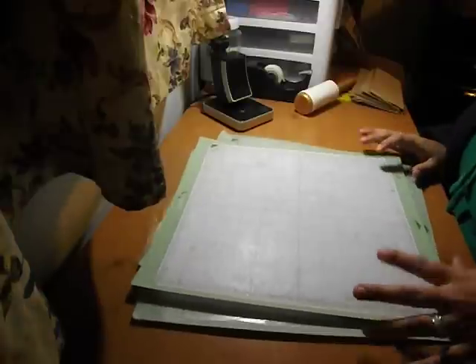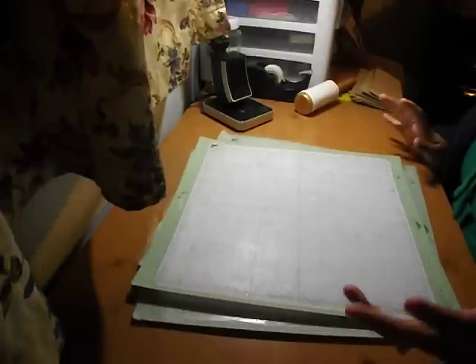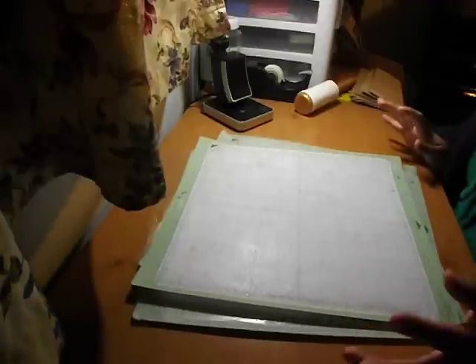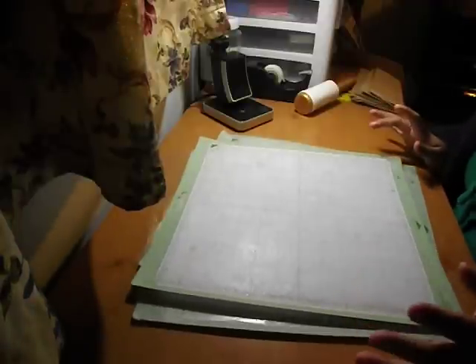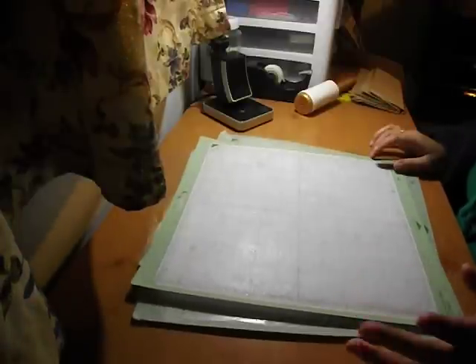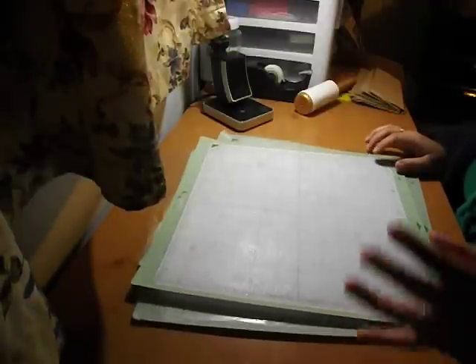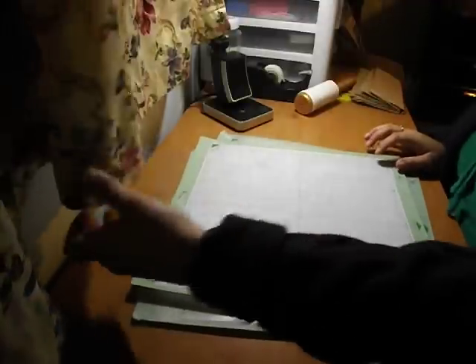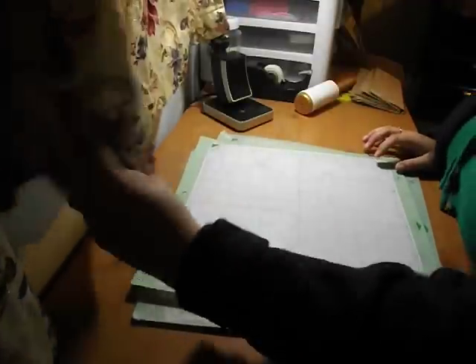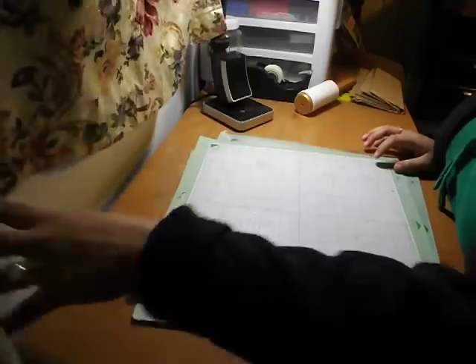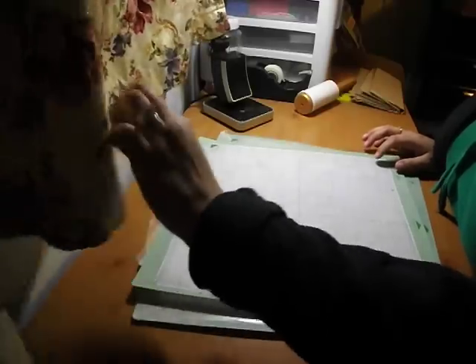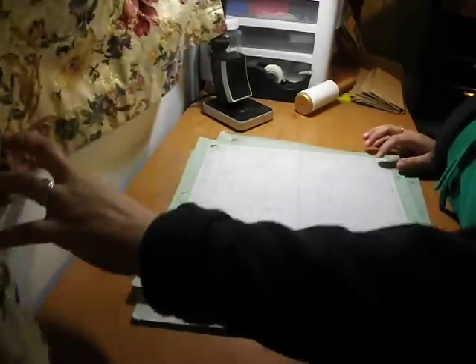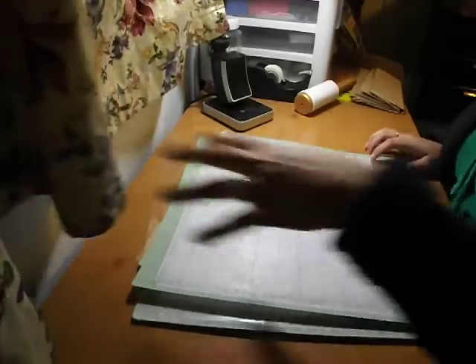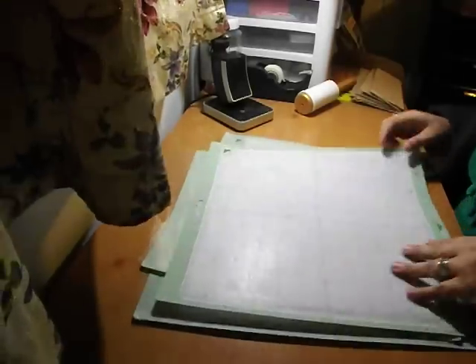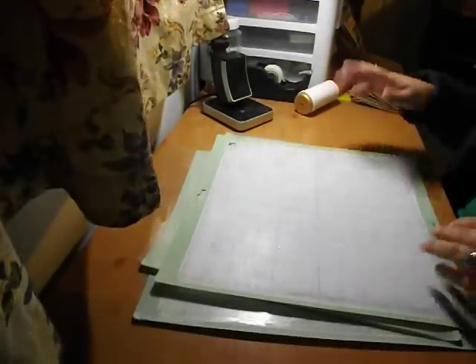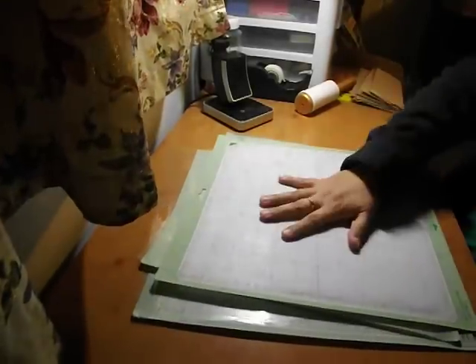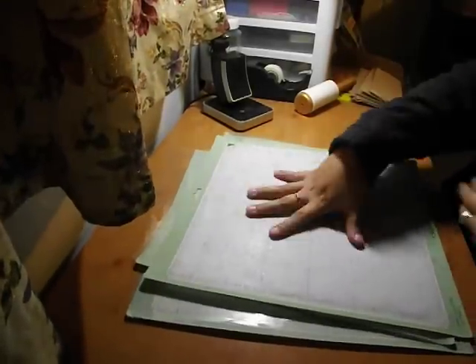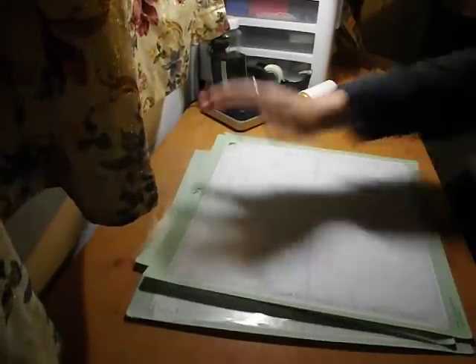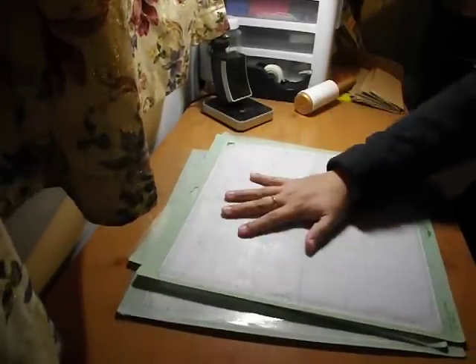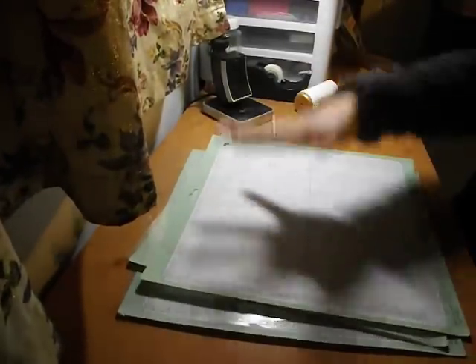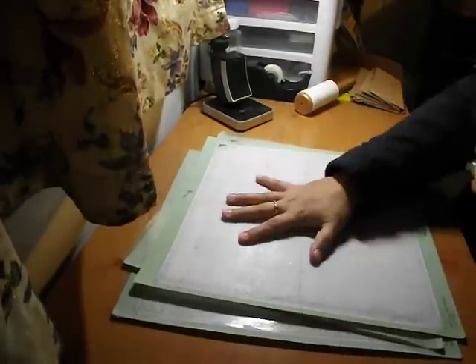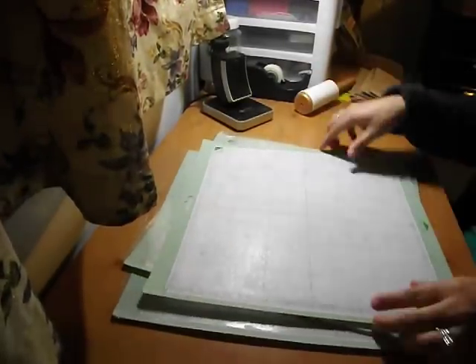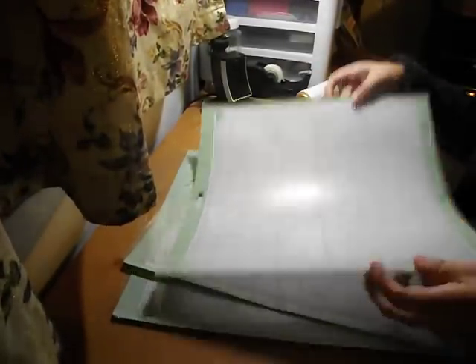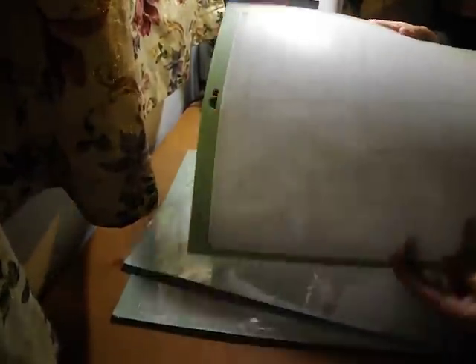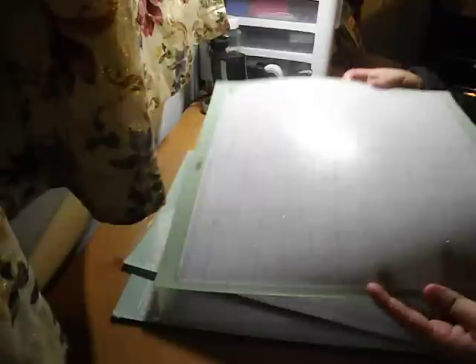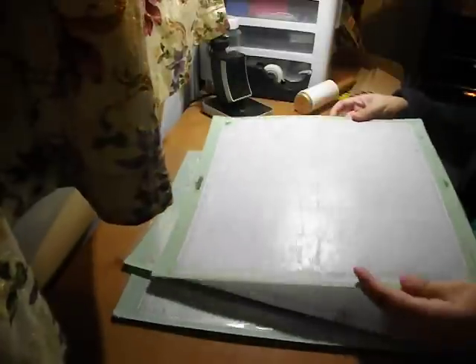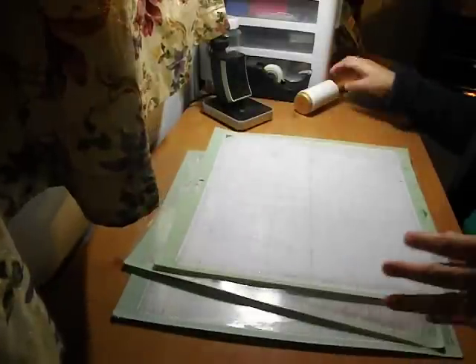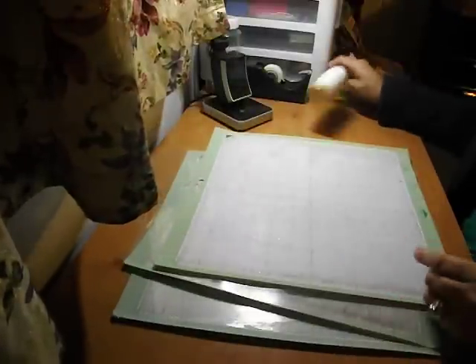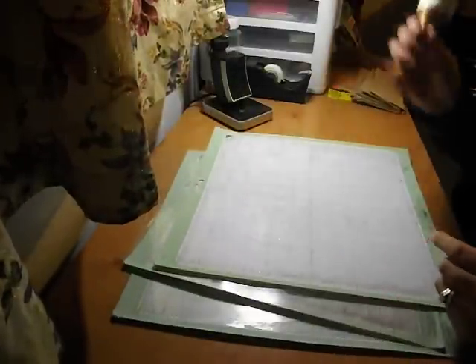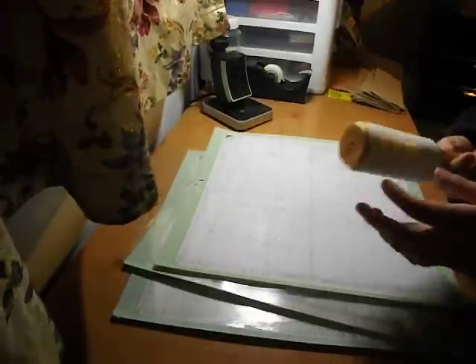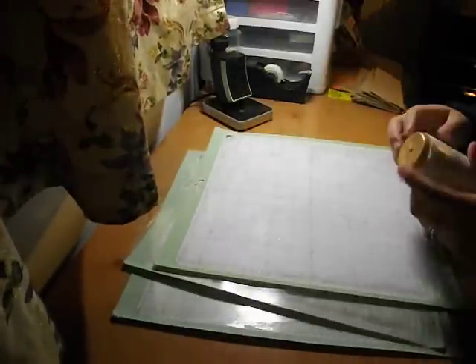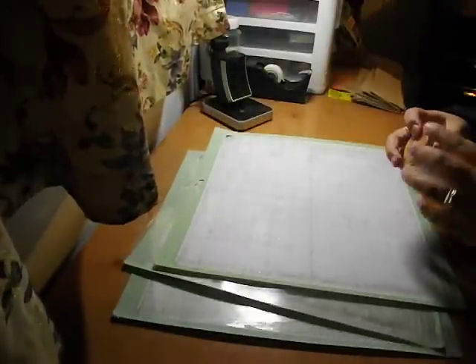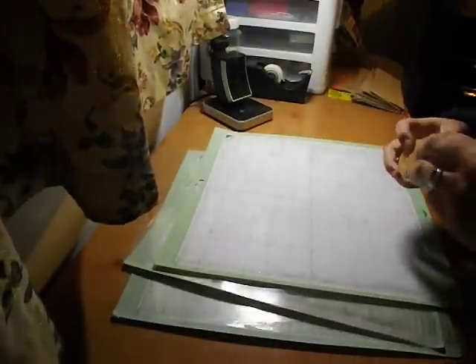I didn't believe it and then I tried it on the Cricut mats at my work and it actually worked. So what you do is you take your mat that, as you see, is not sticky and has glitter and residue all over it. And then you take a lint roller.